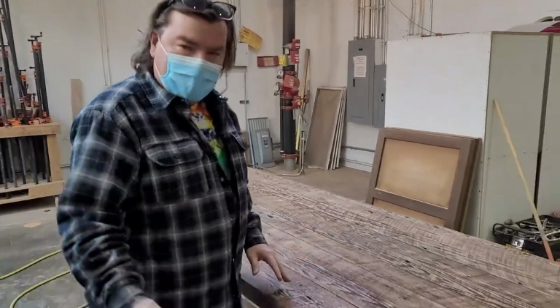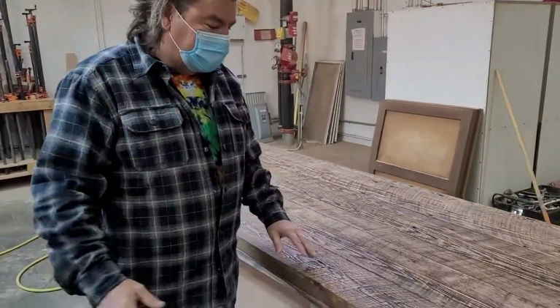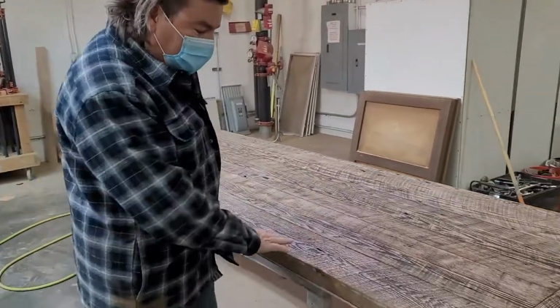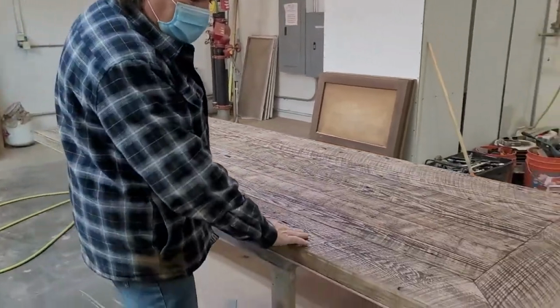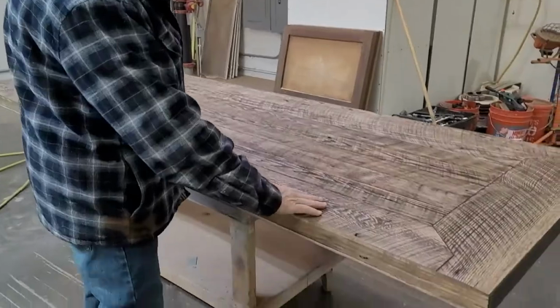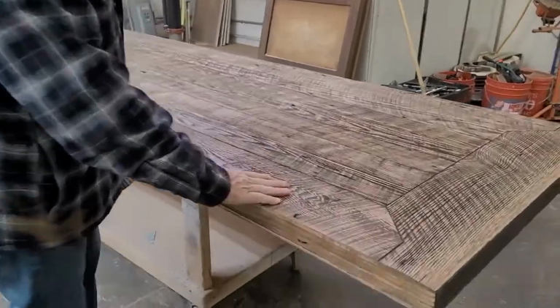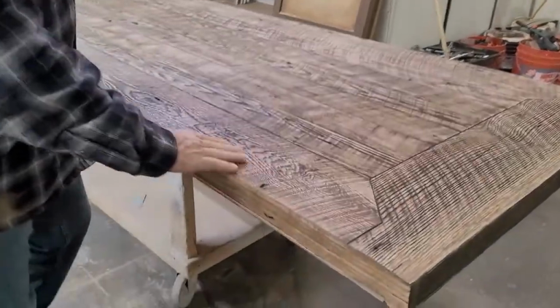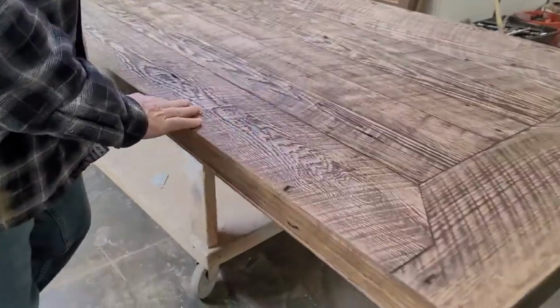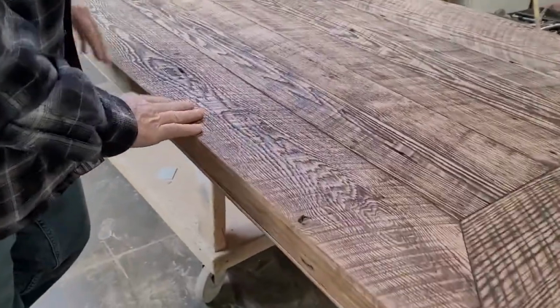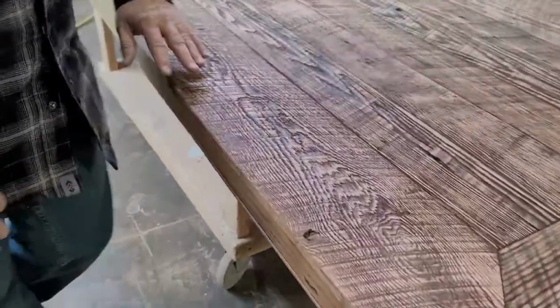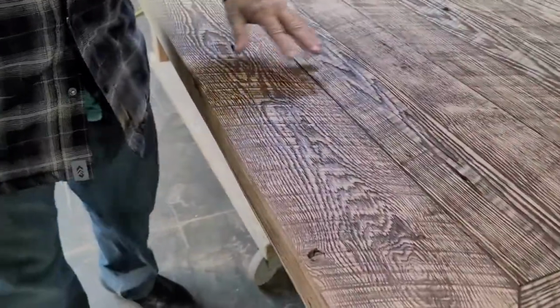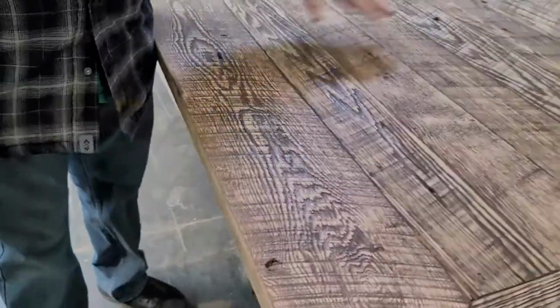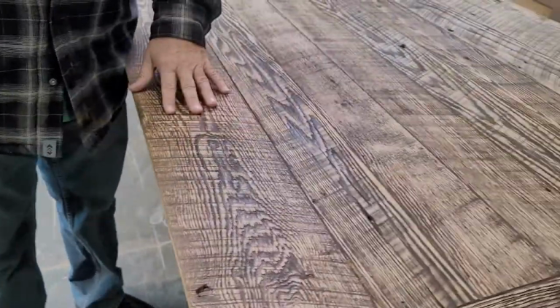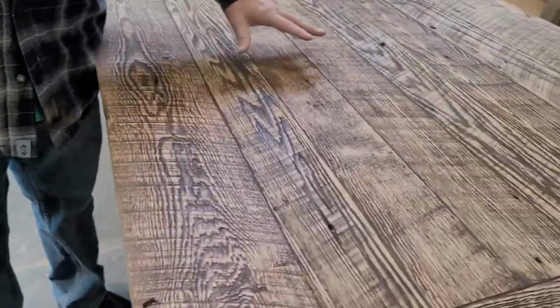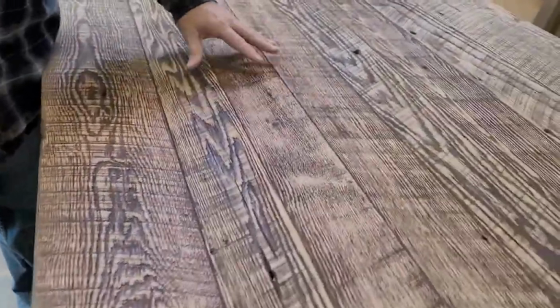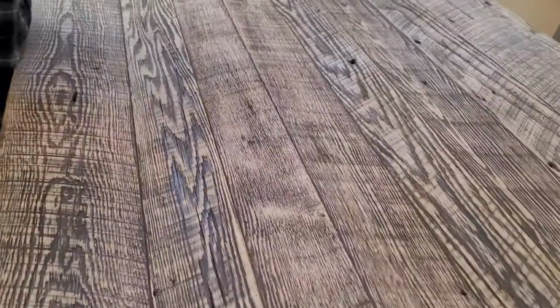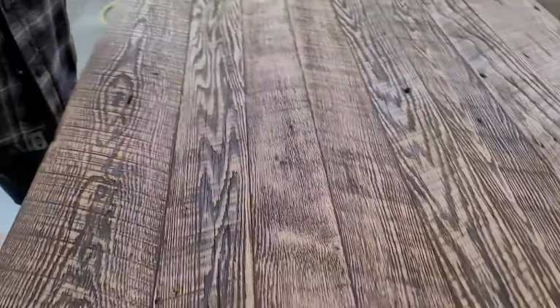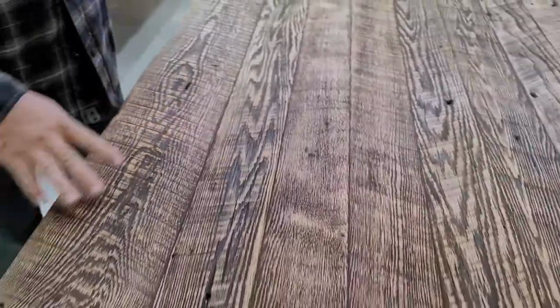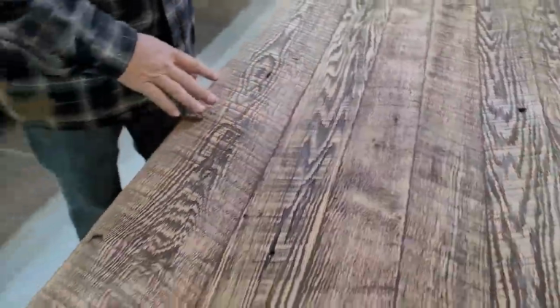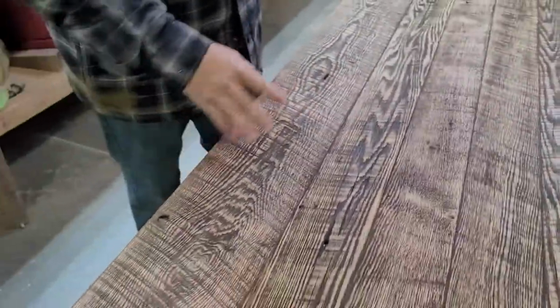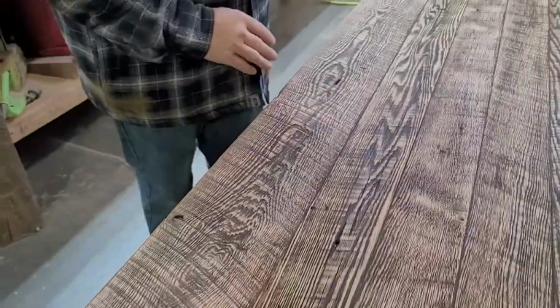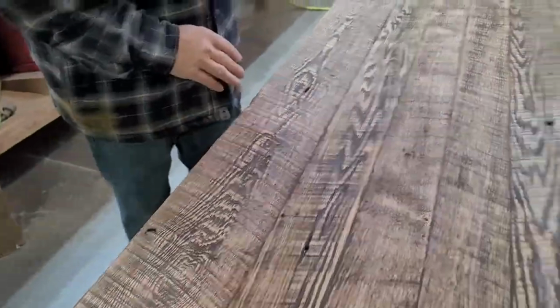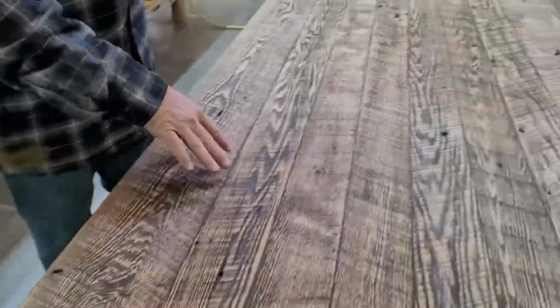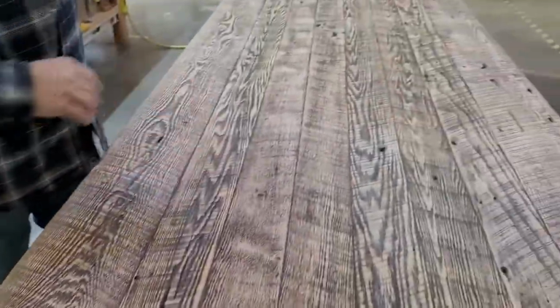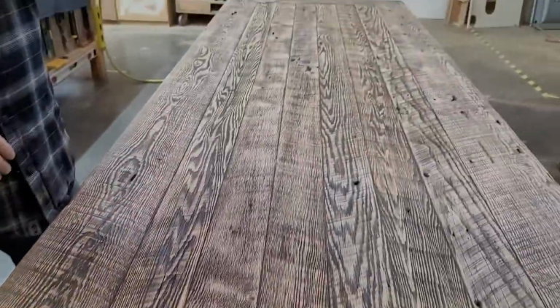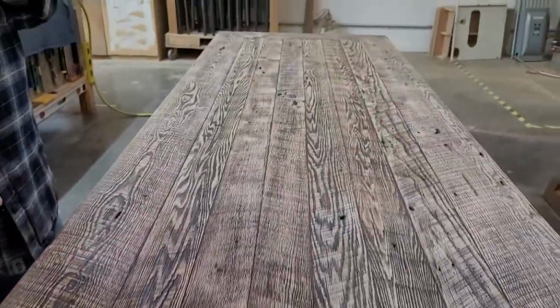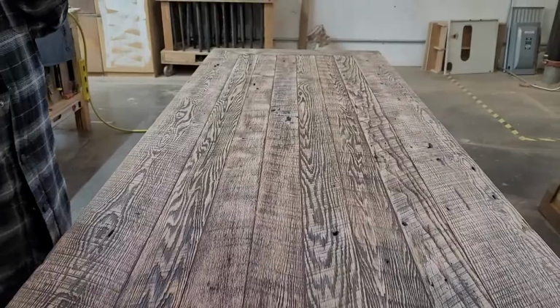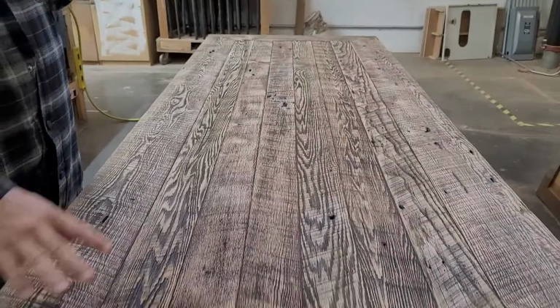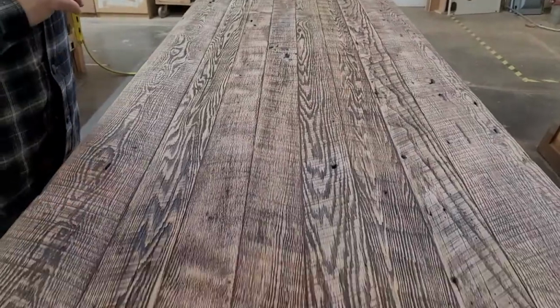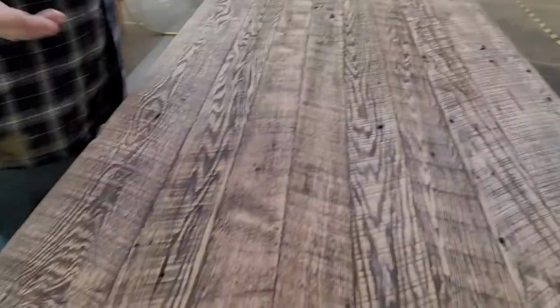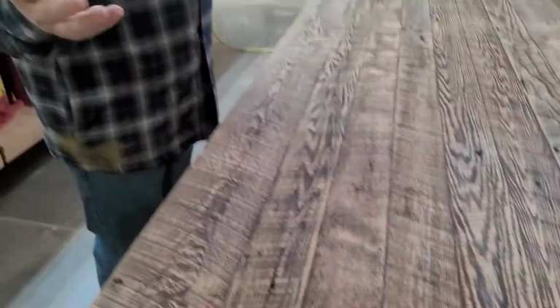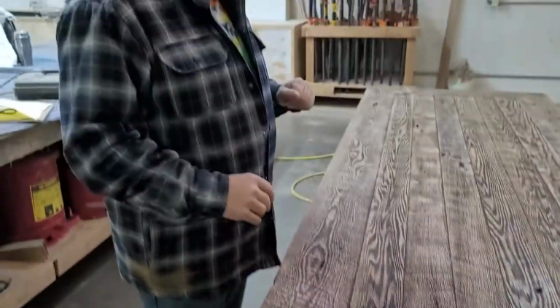As you can see, the circle sawn marks are still there — some are more pronounced than others. We lightly wire brushed it, we cleaned it up, we put a little v-groove in it, and it turned out gorgeous. Beautiful.